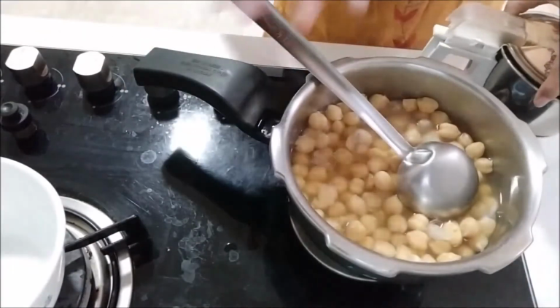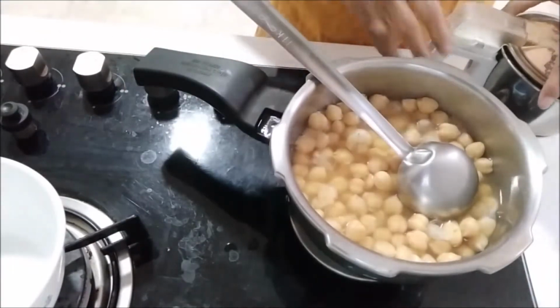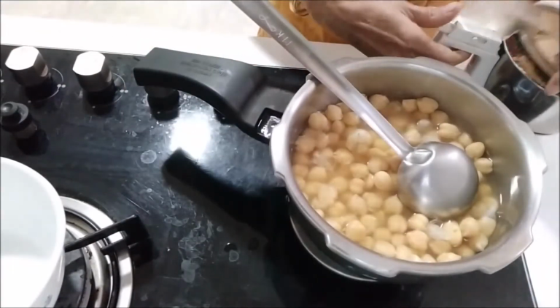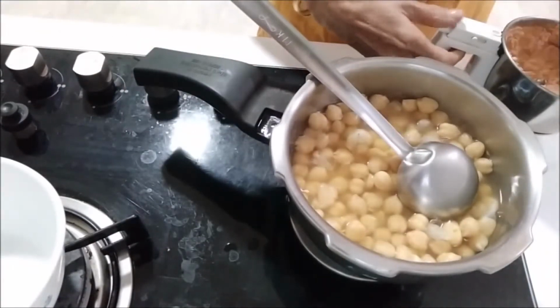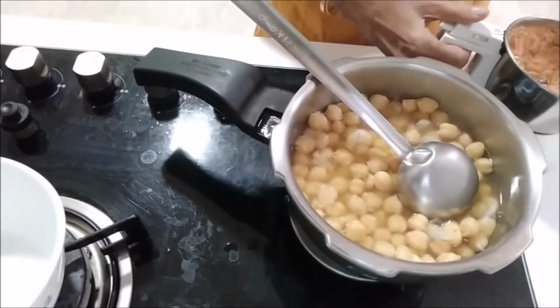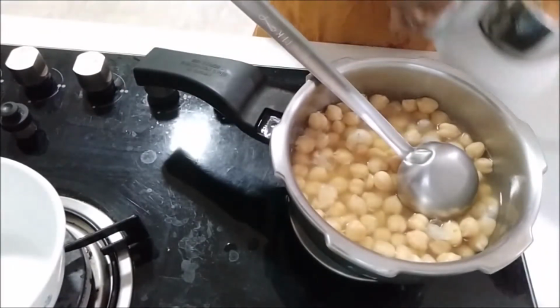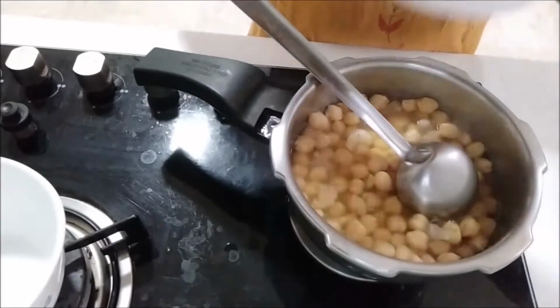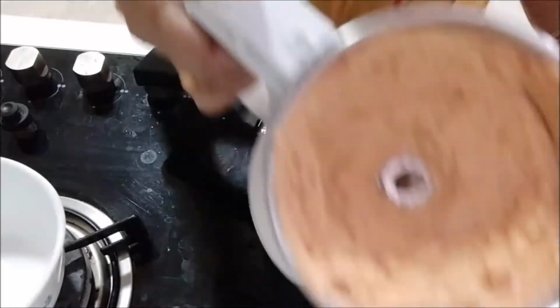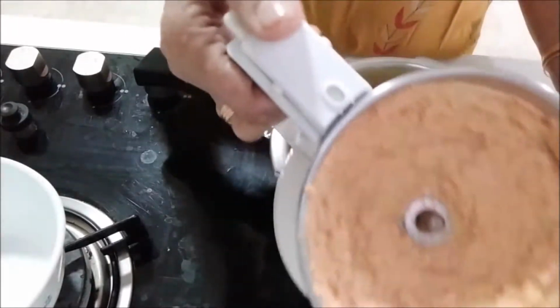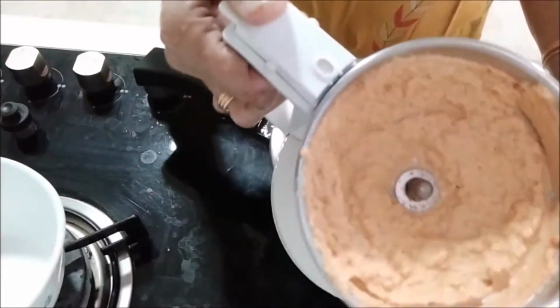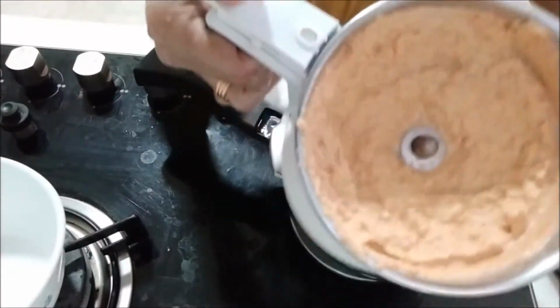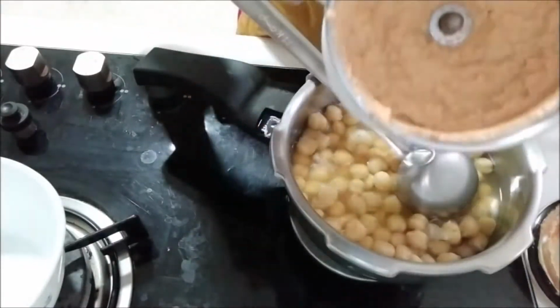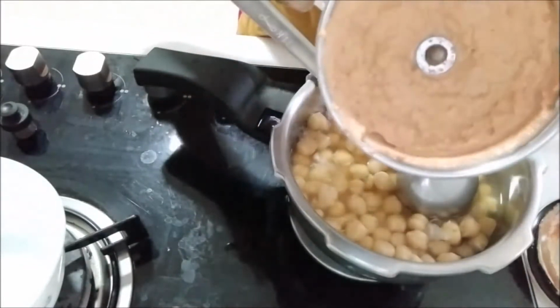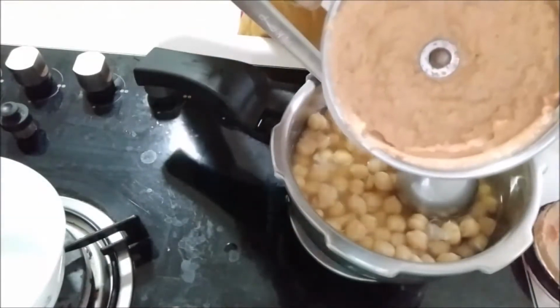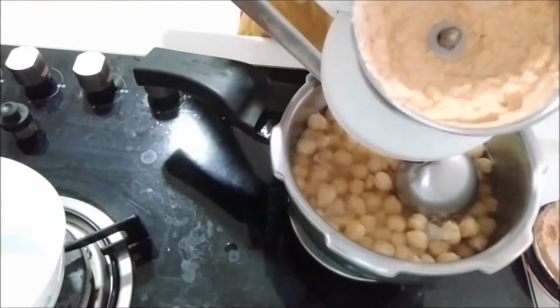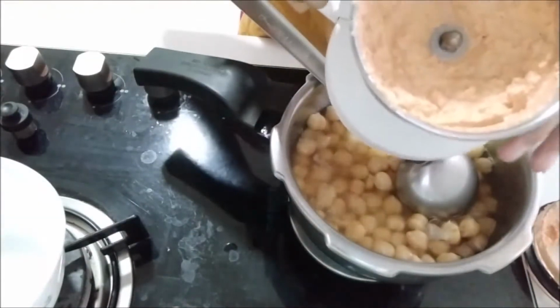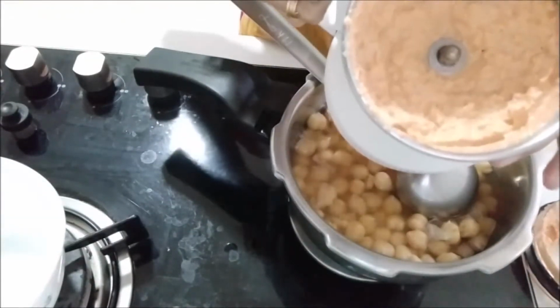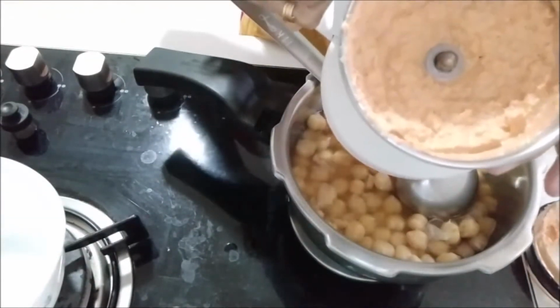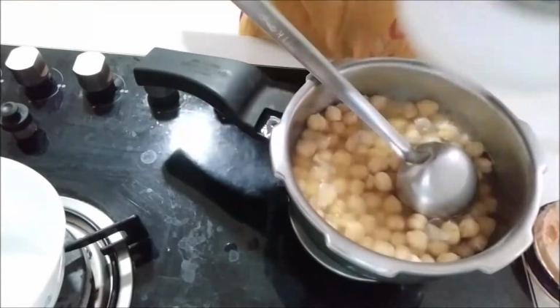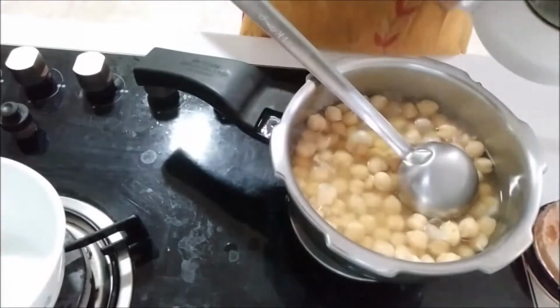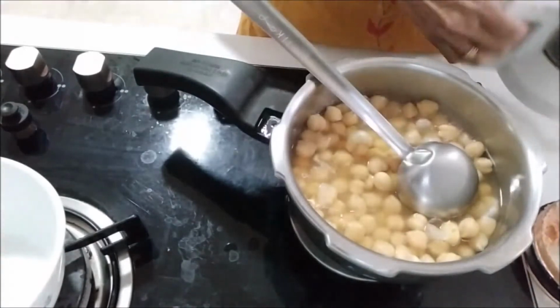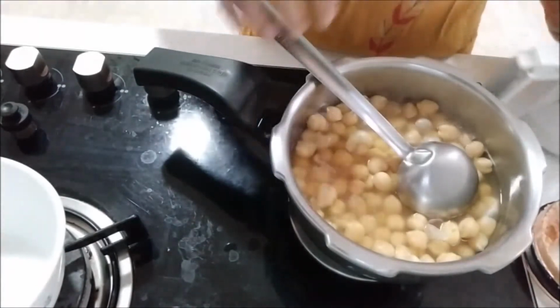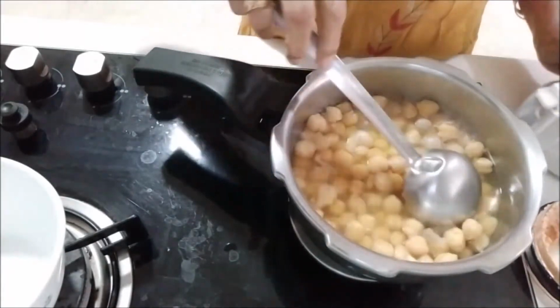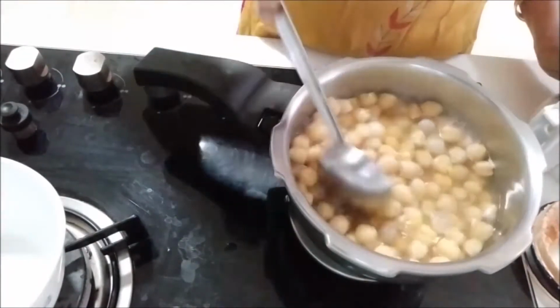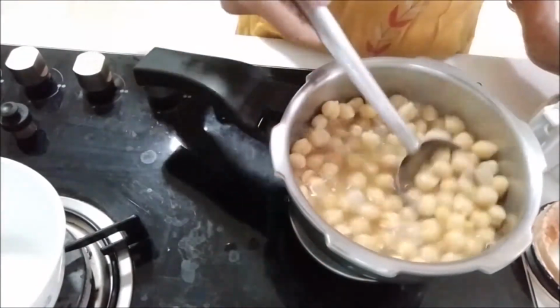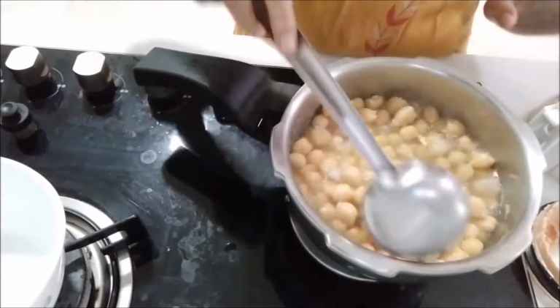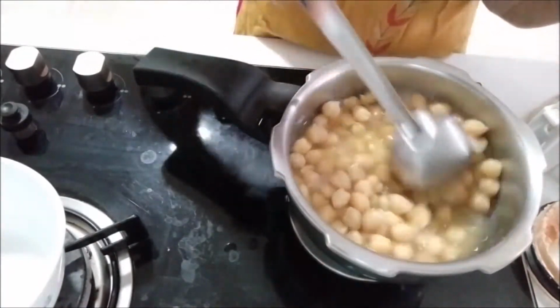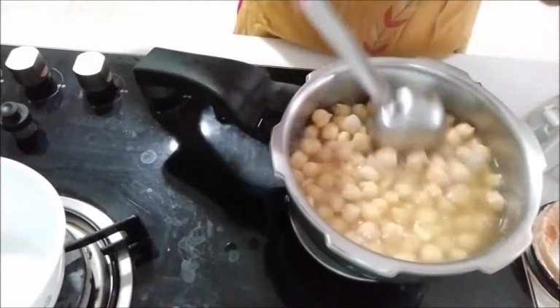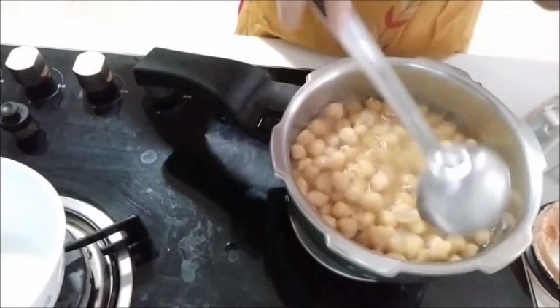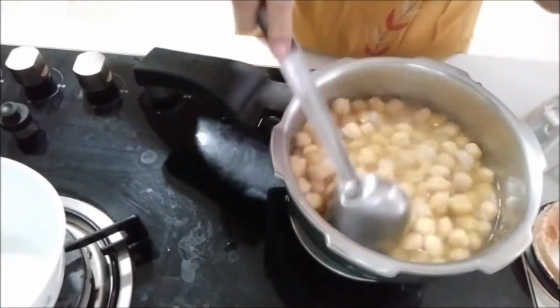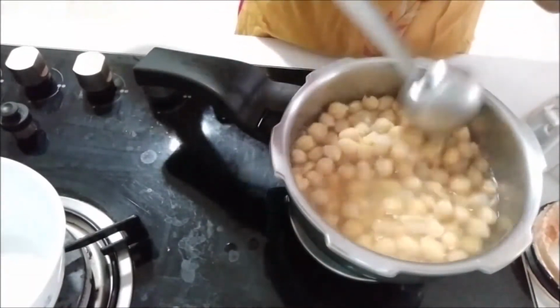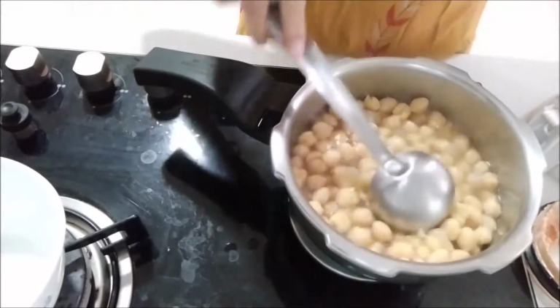We are going to make a red pepper. I am going to cut these out. I am going to make a red pepper.